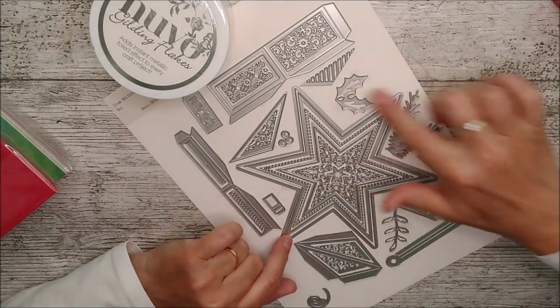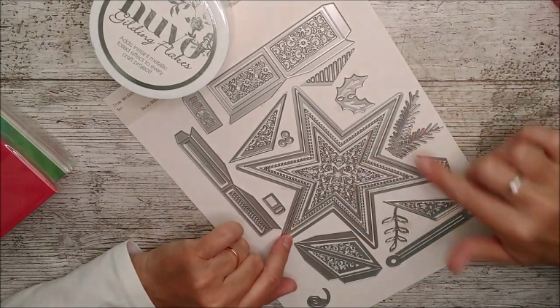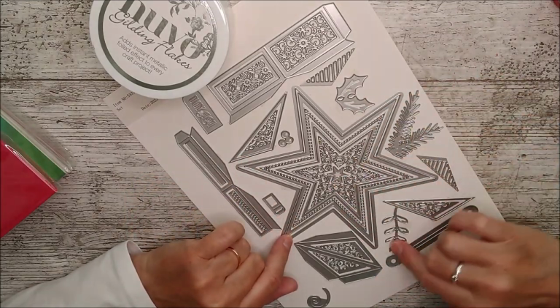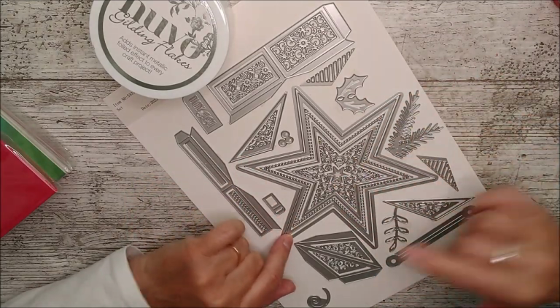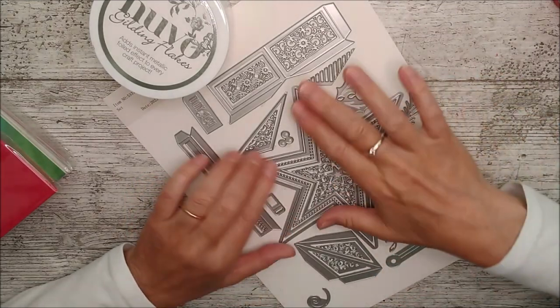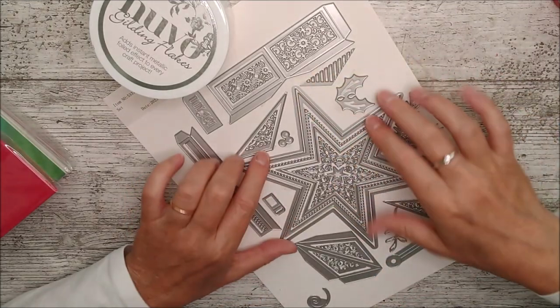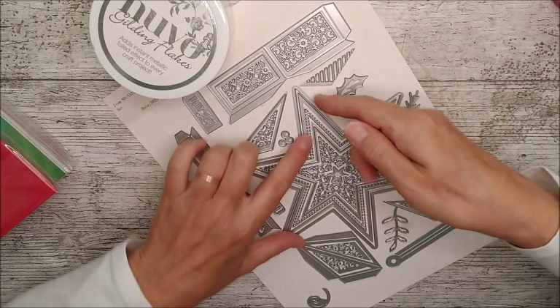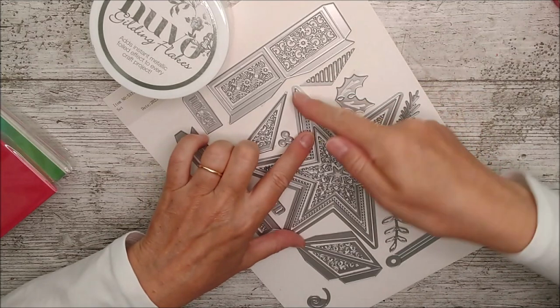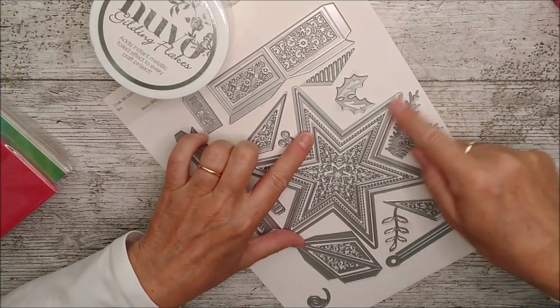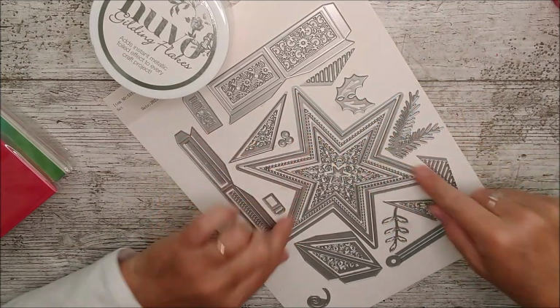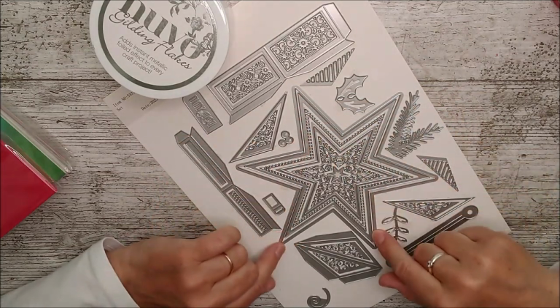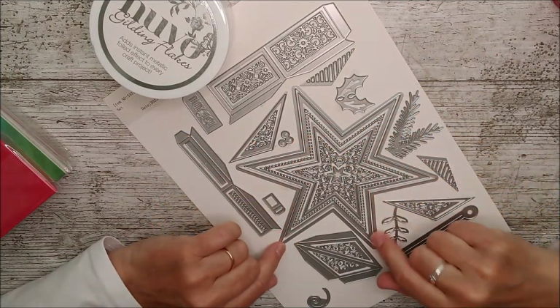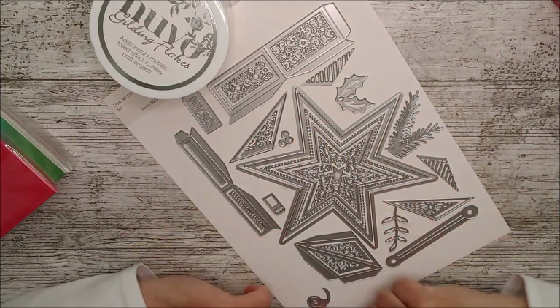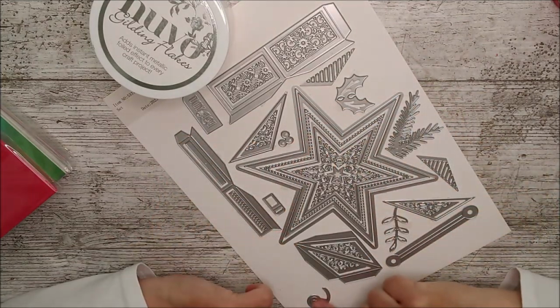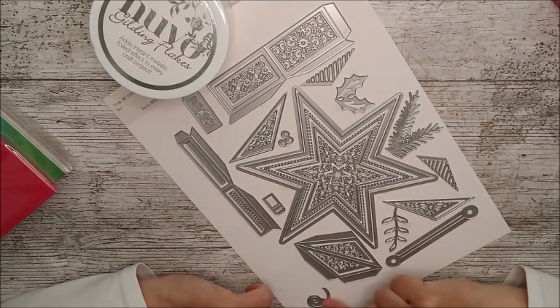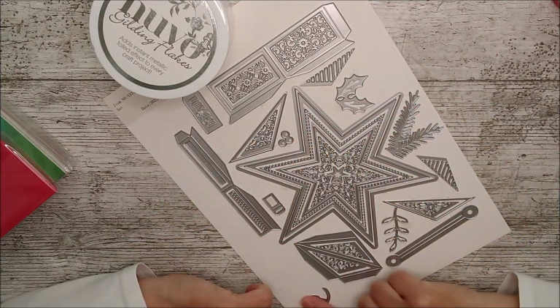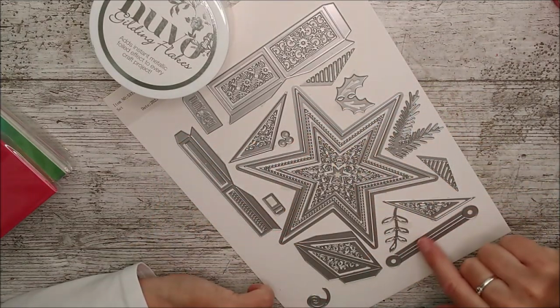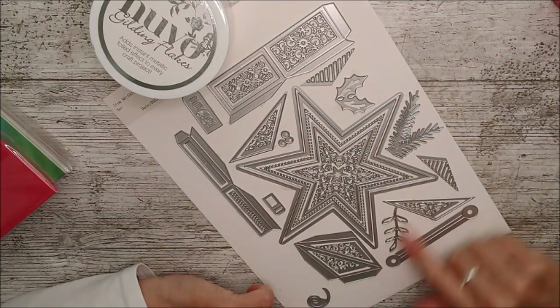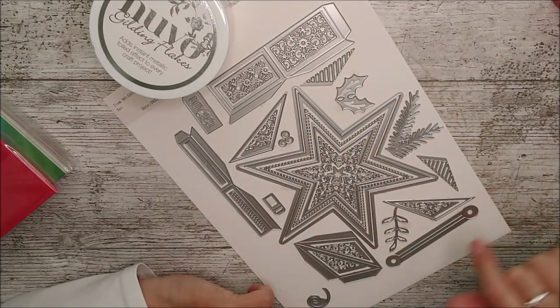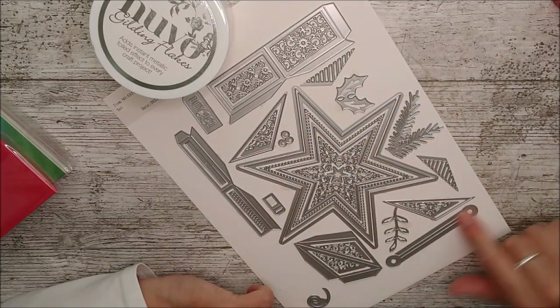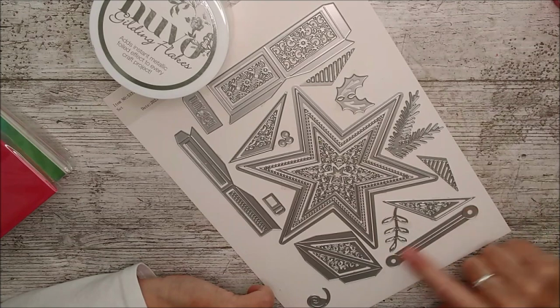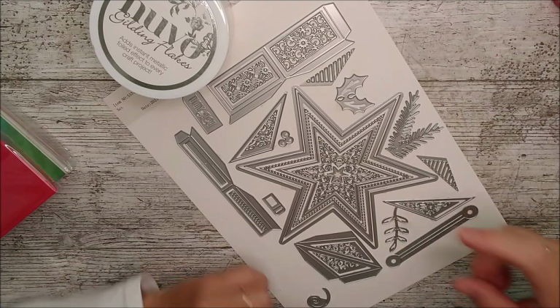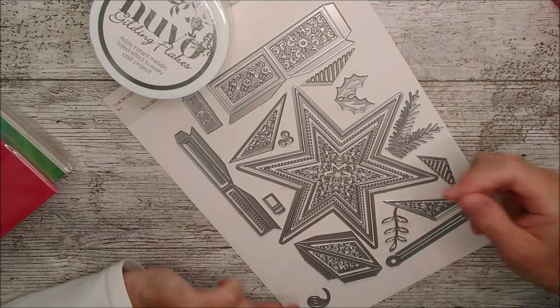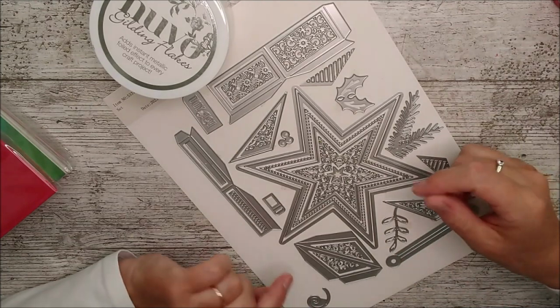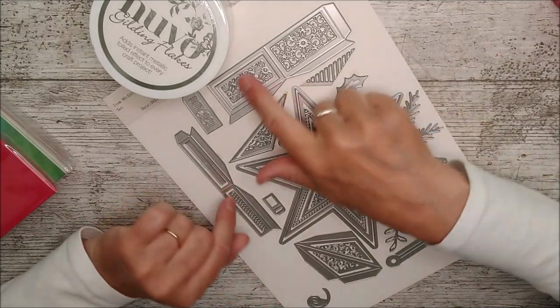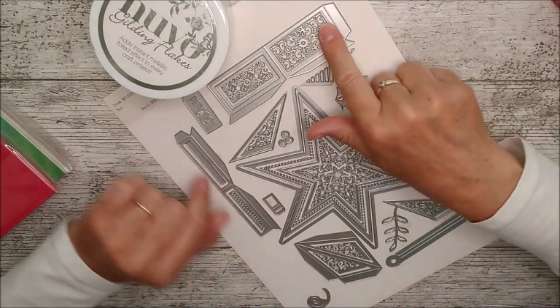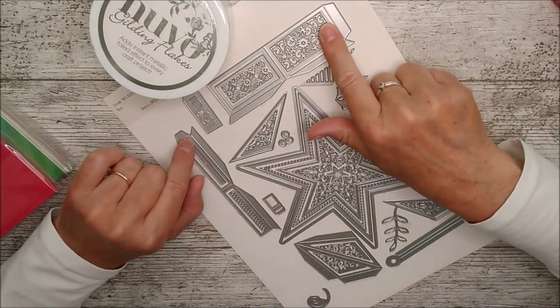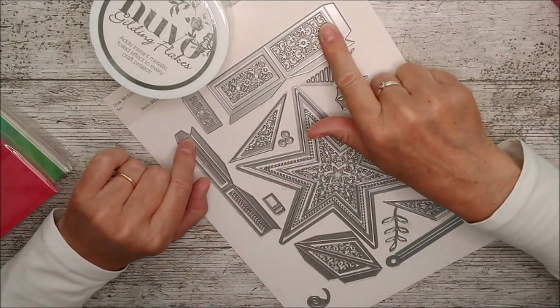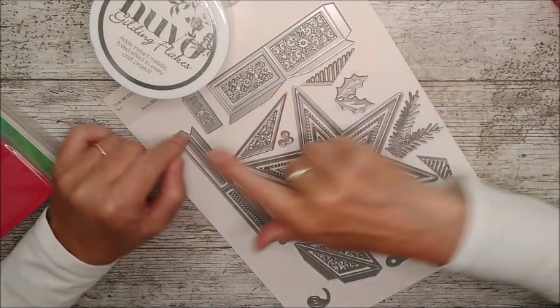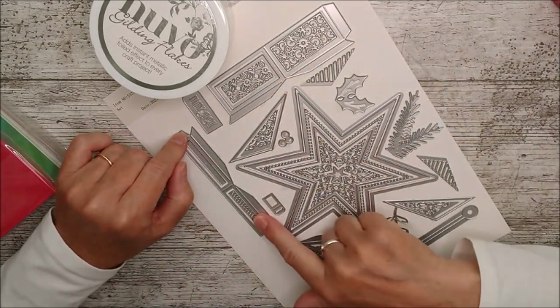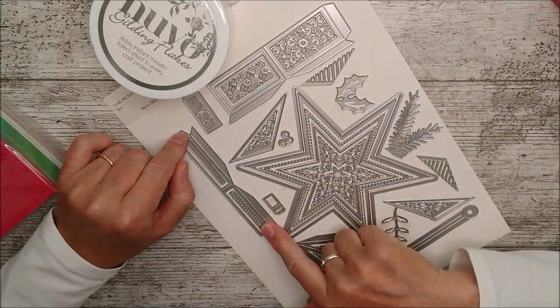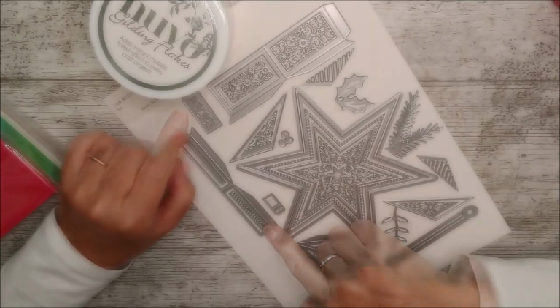So there's foliage, and then there's the star, and then there's detailed stars as well. There are a couple of little pieces here that you could add on - this is a little hanger part. These are the sides of the box, and these are the sides of the lid.